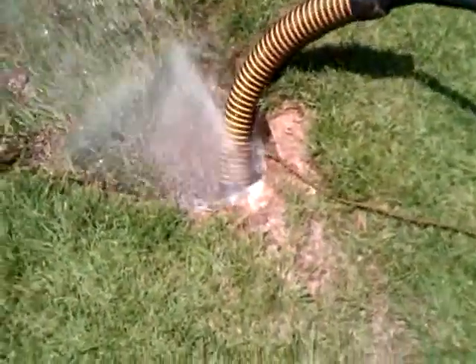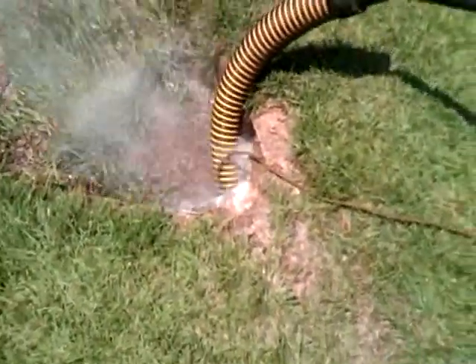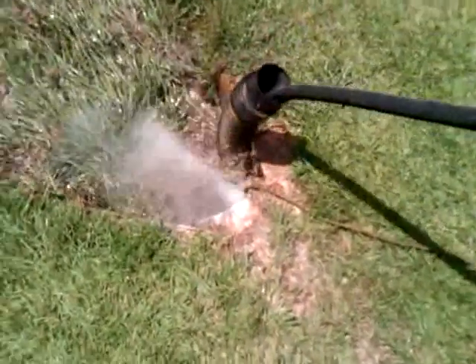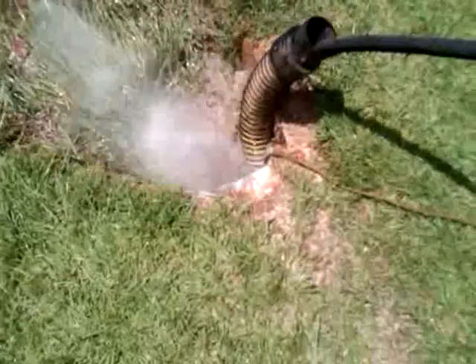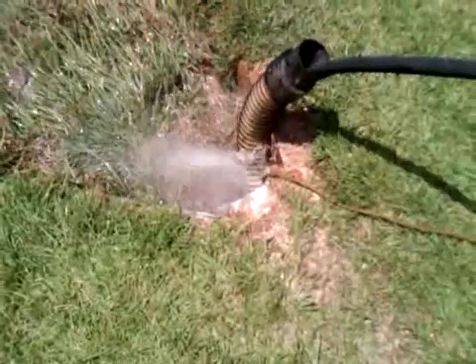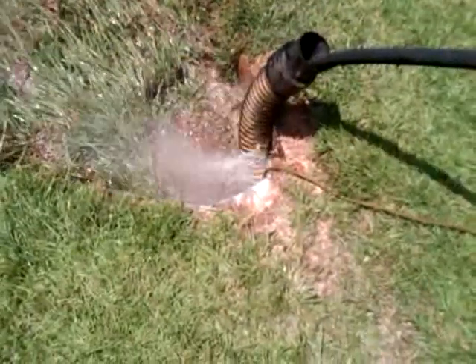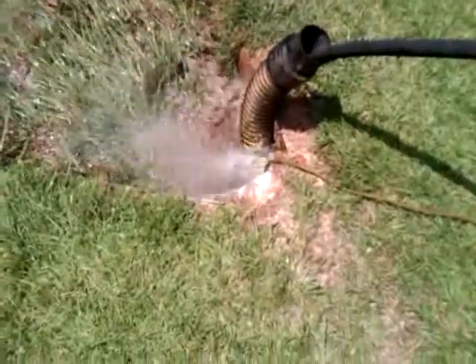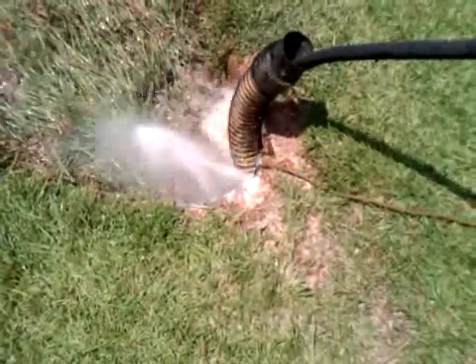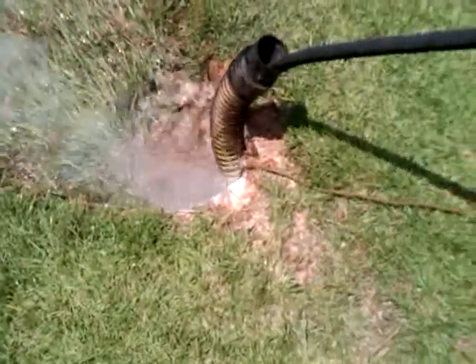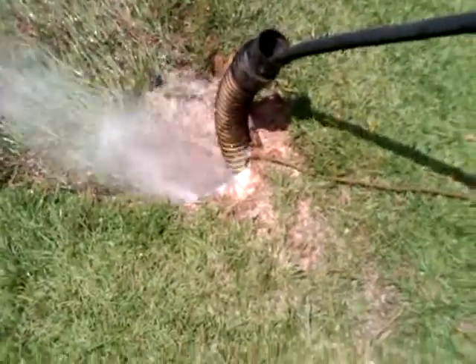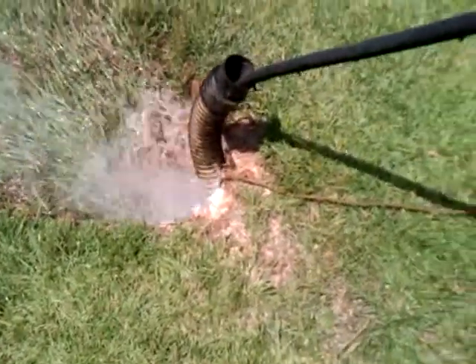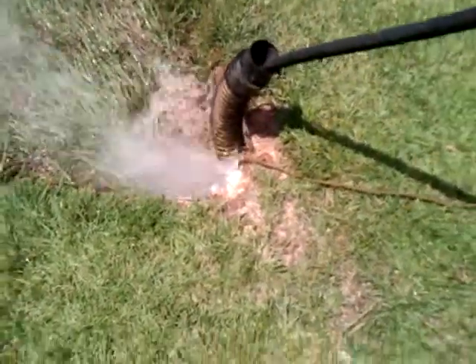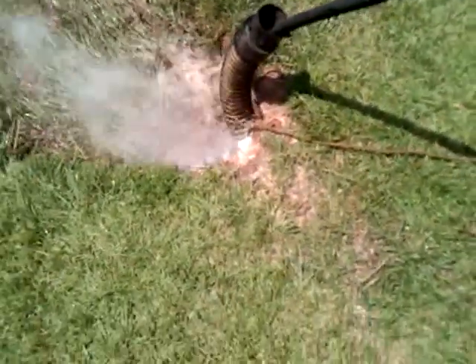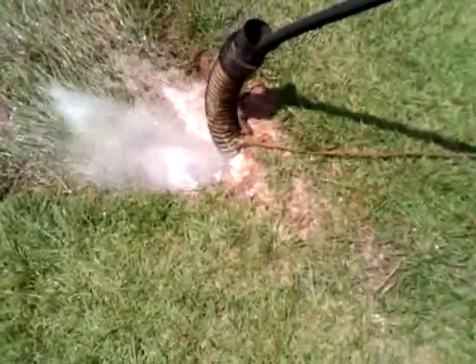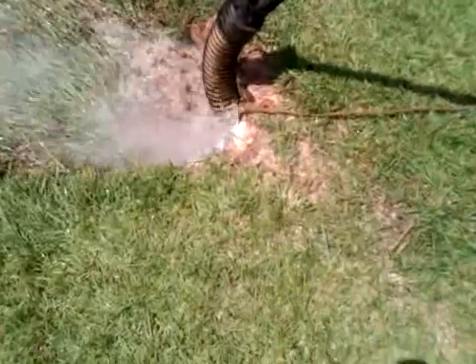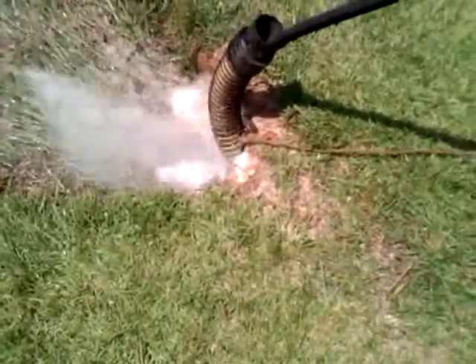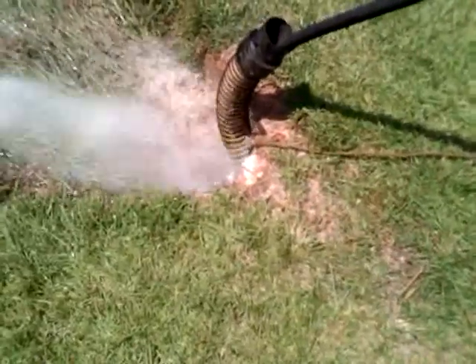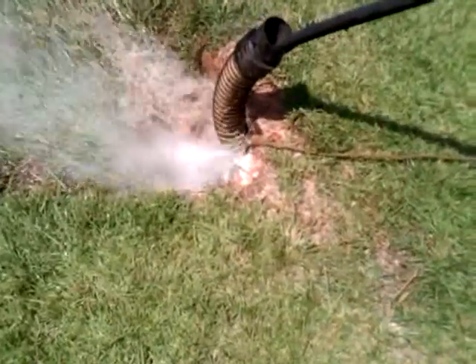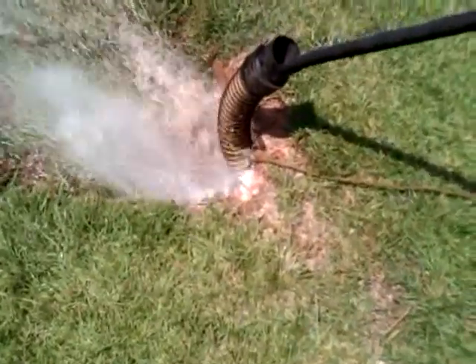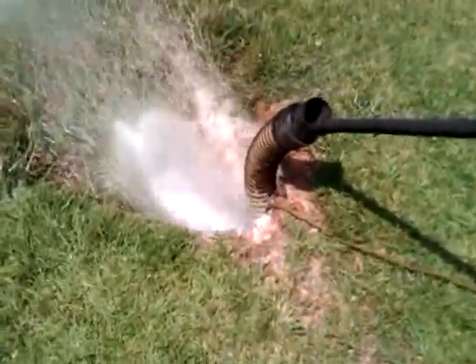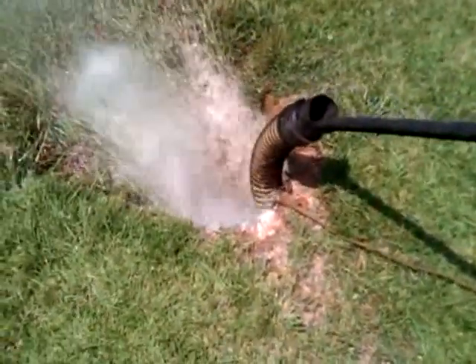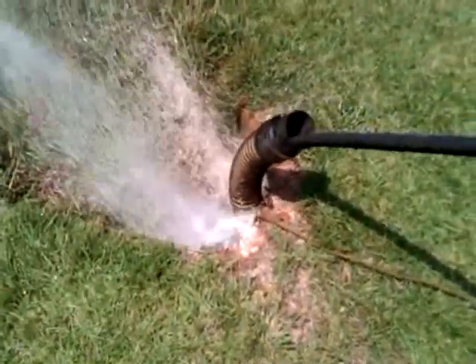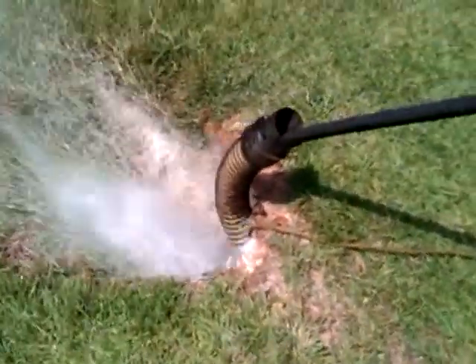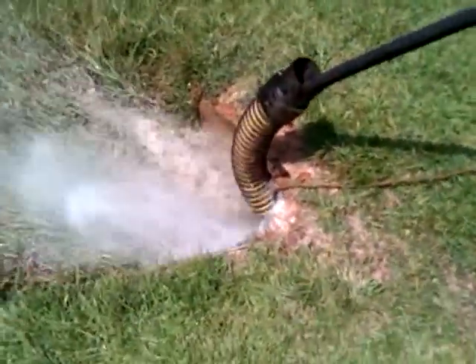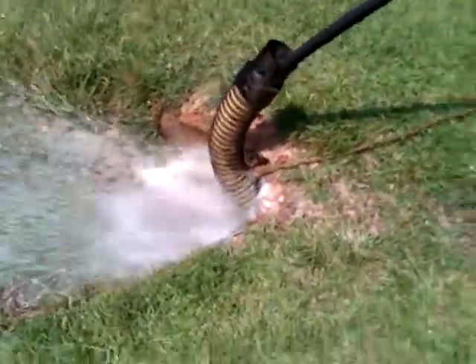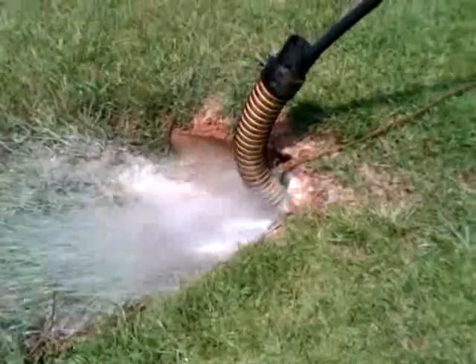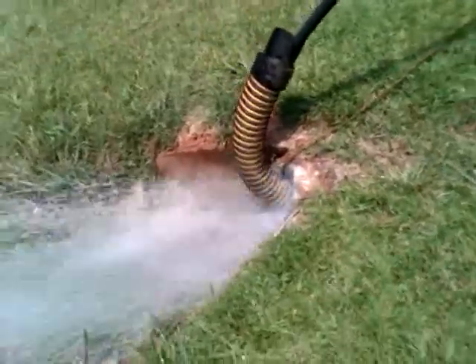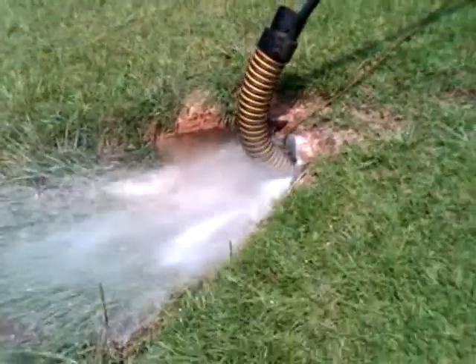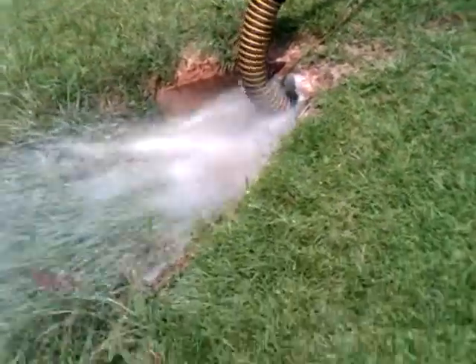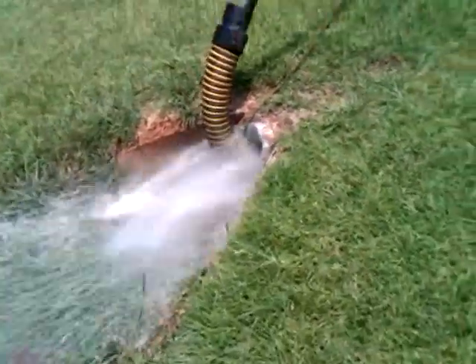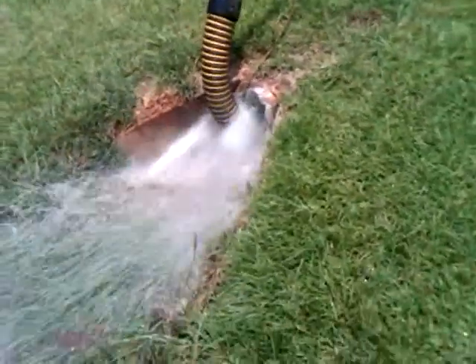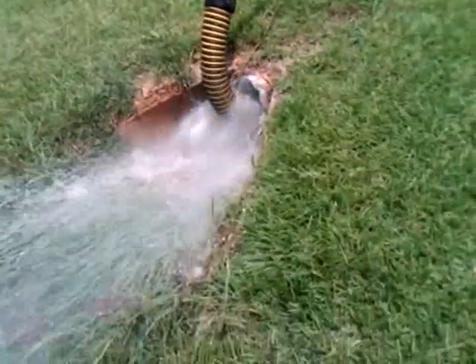How about the first one? The third area is the bay pipe — I haven't seen it yet.